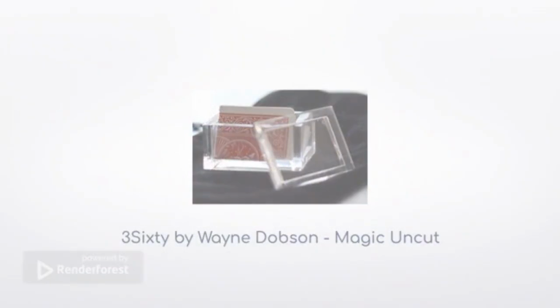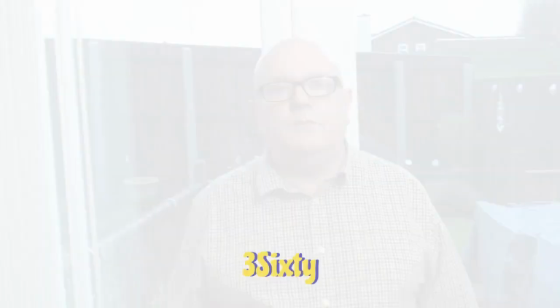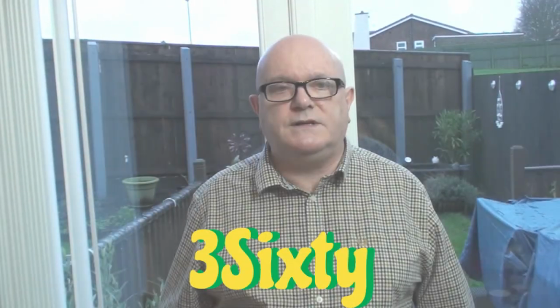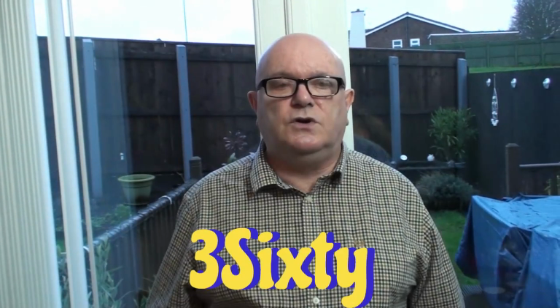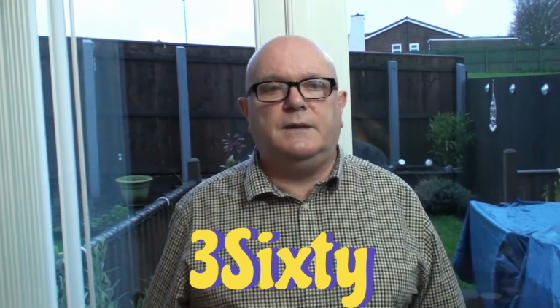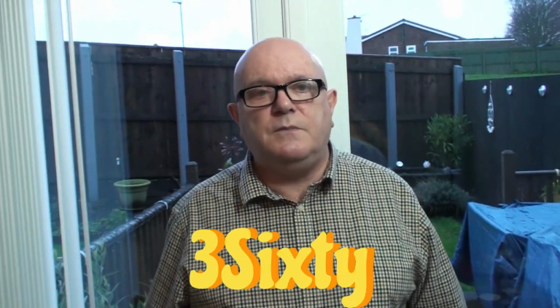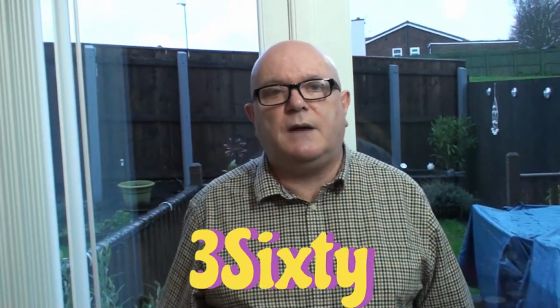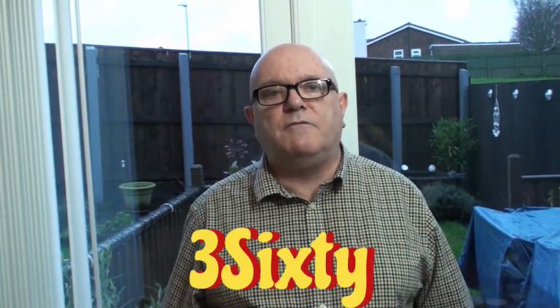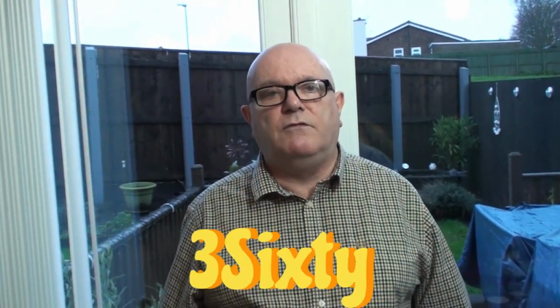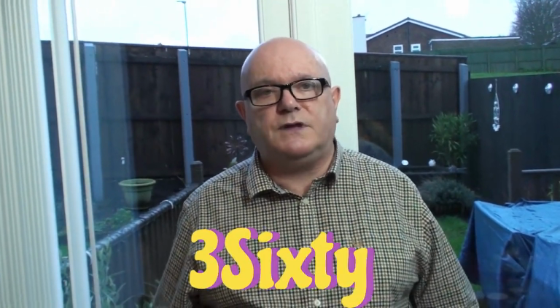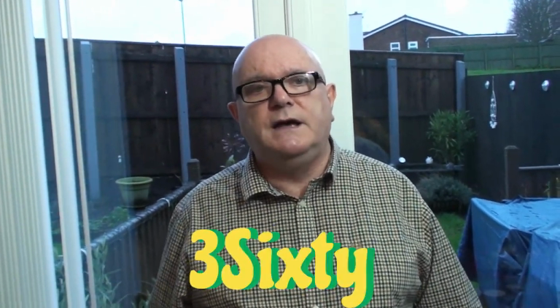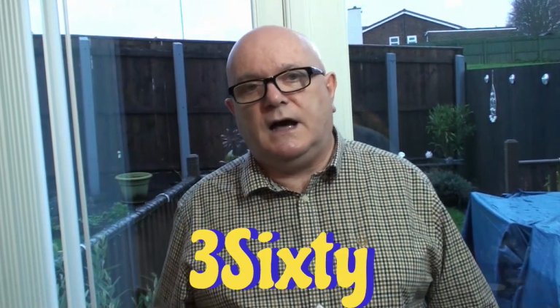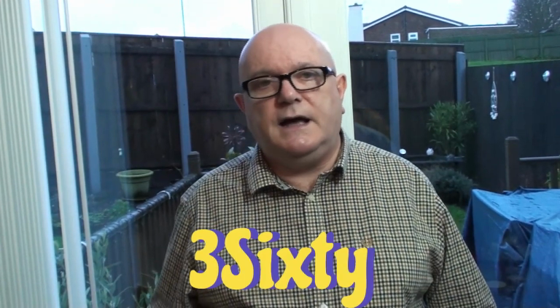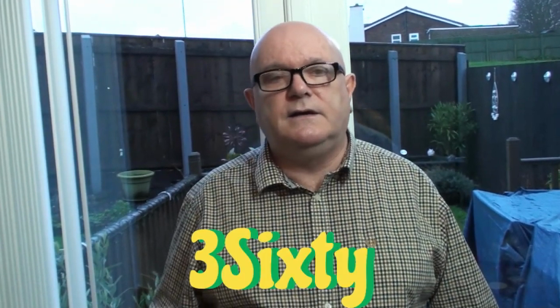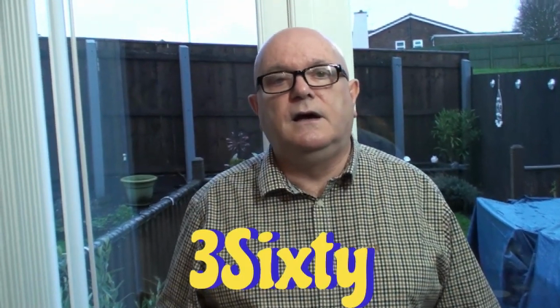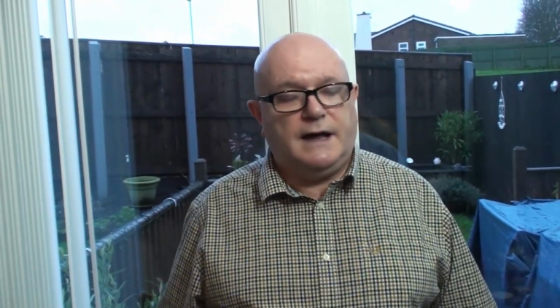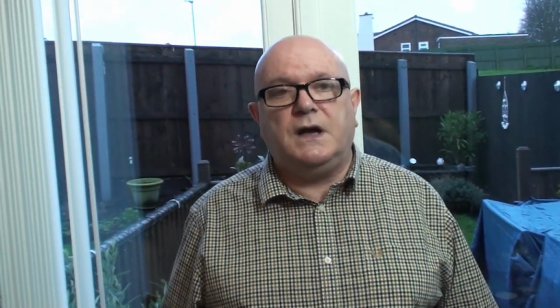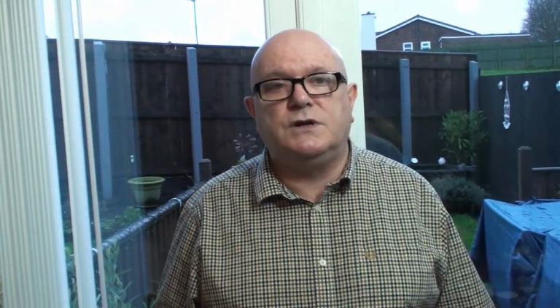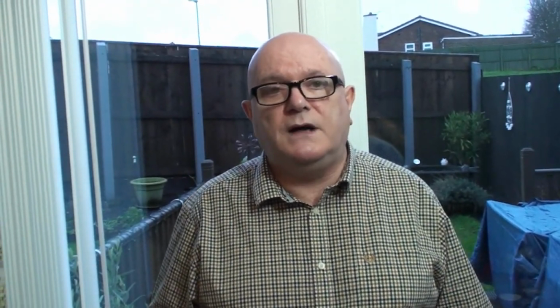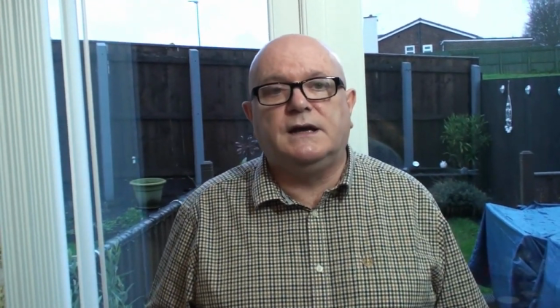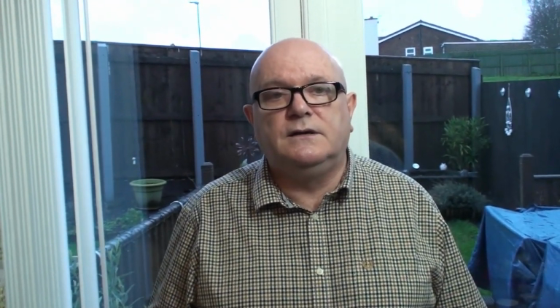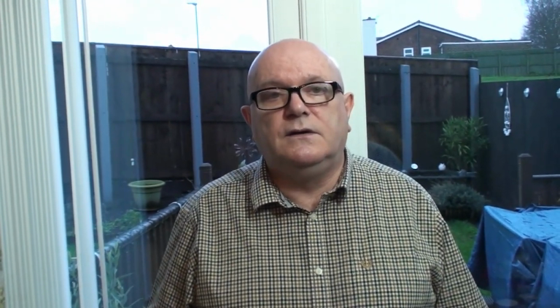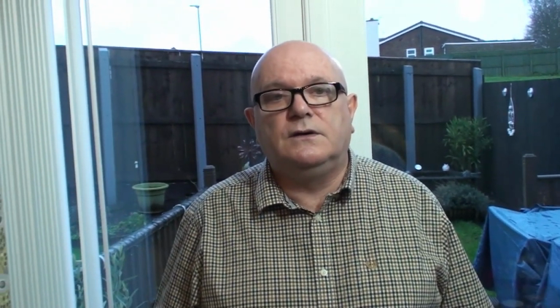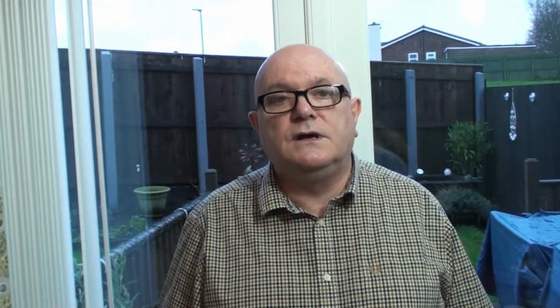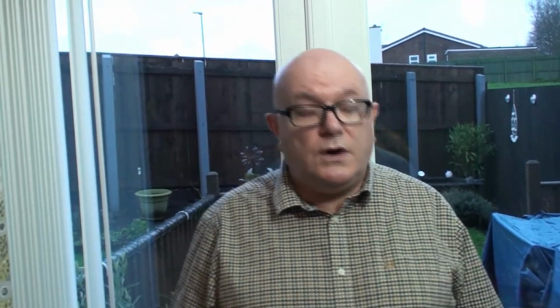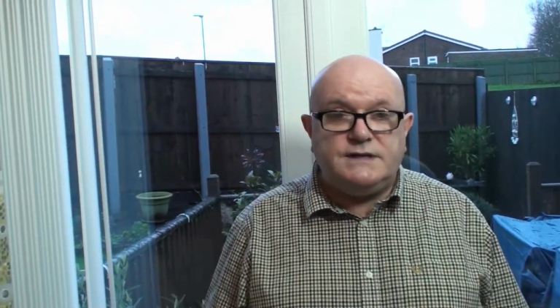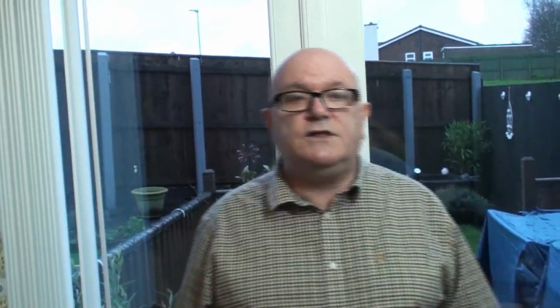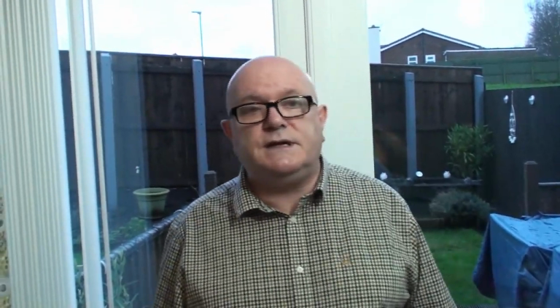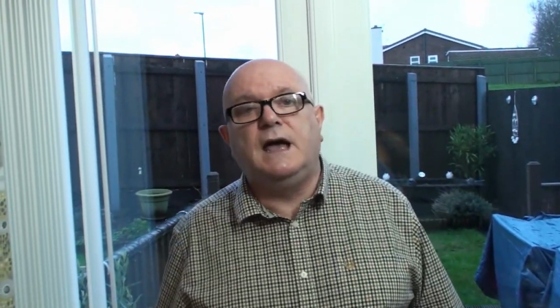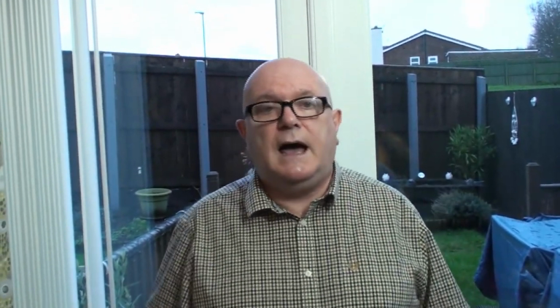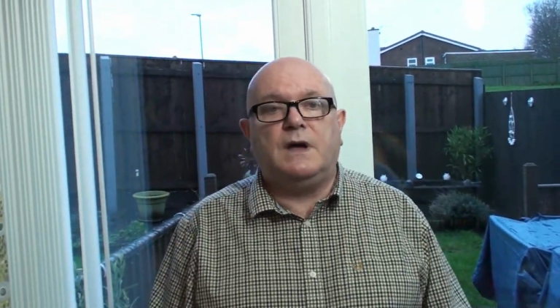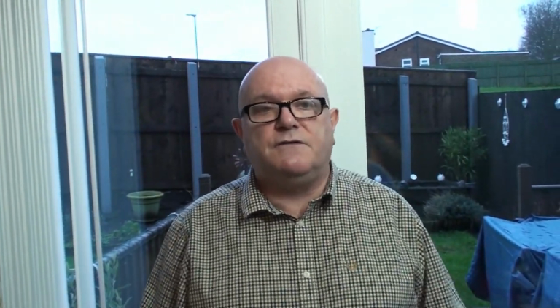Hi, welcome to Magic Uncut. My name is Graham; behind the camera we have my lovely wife Diane. Say hi, Diane. Diane asks me a question about magic: what is 360?